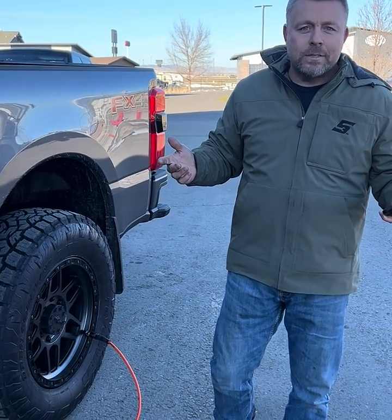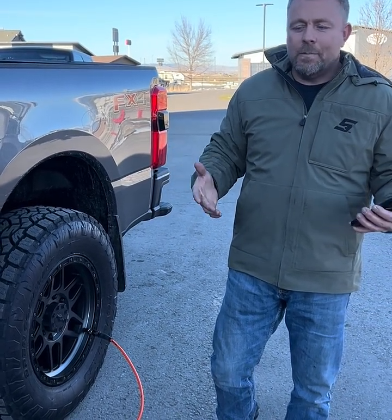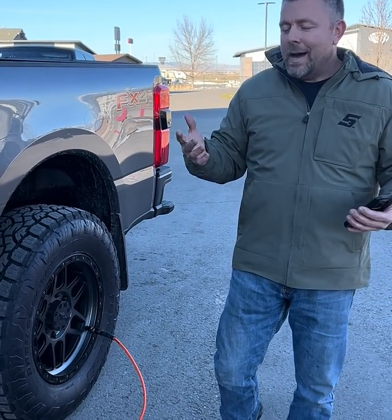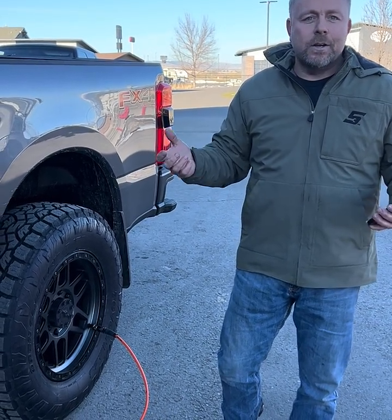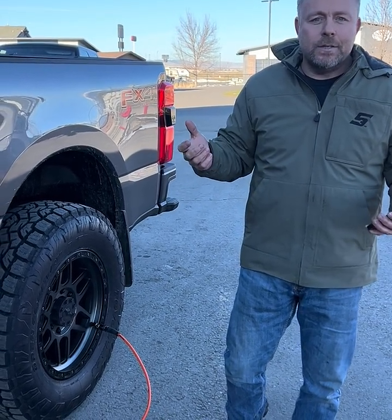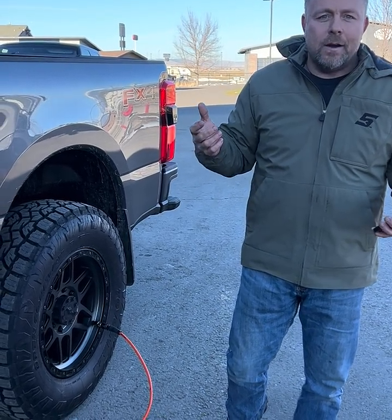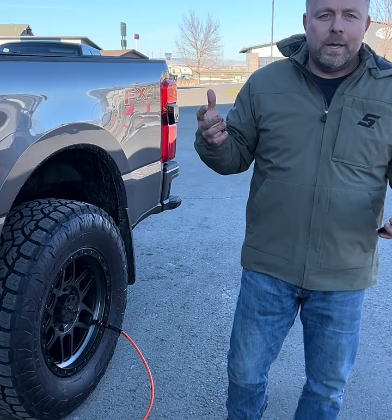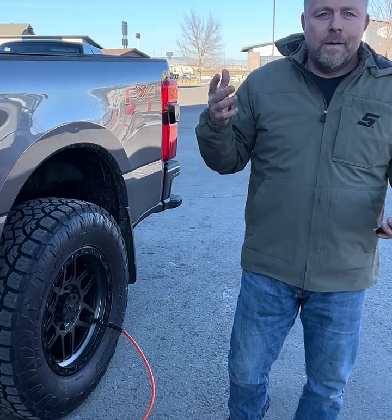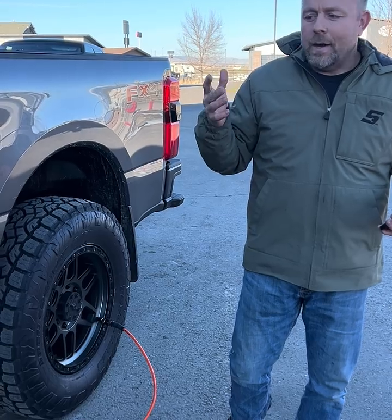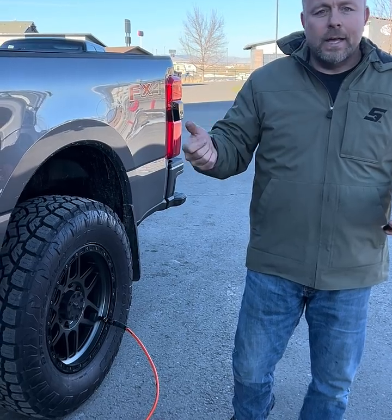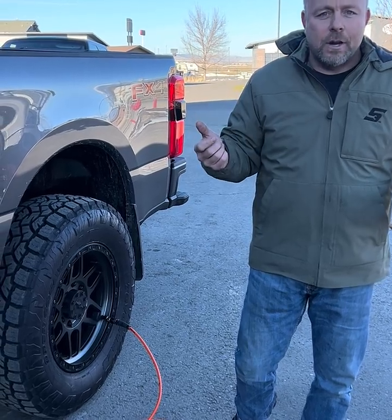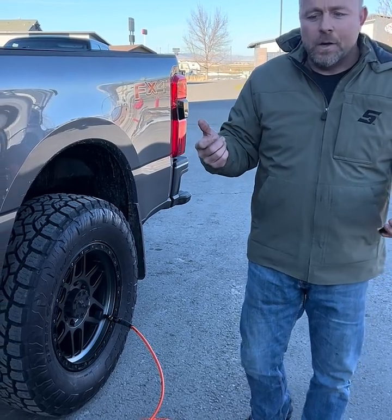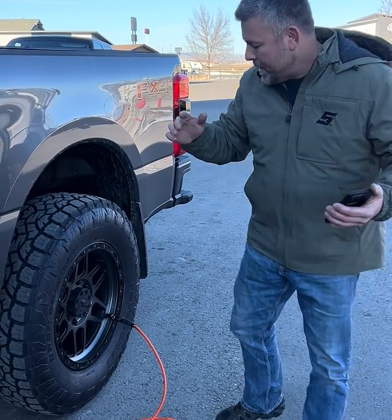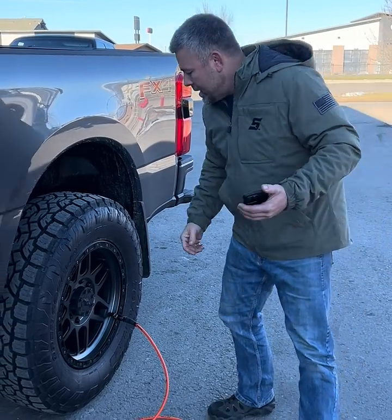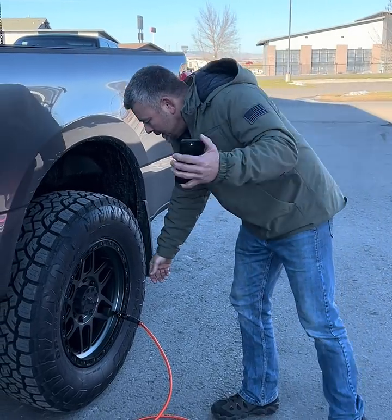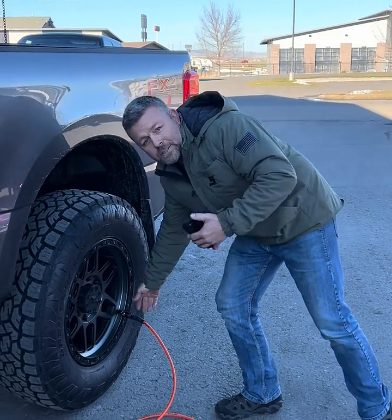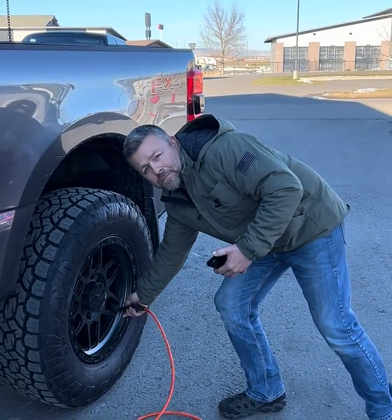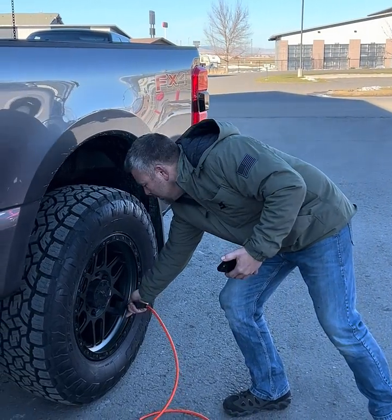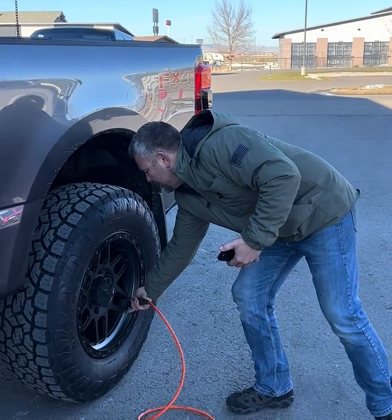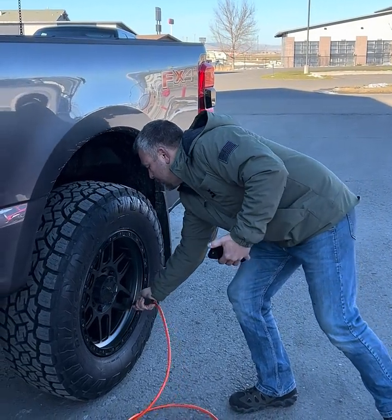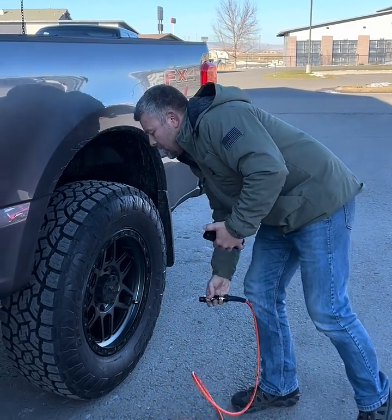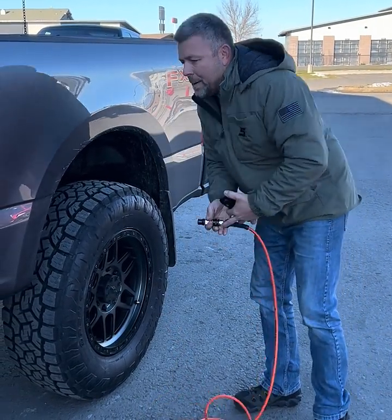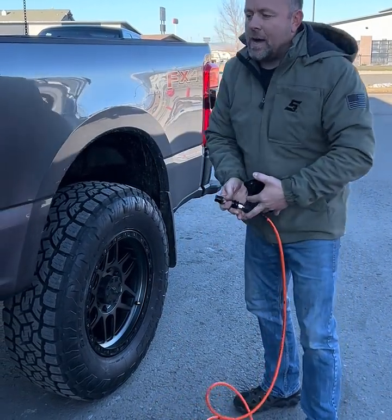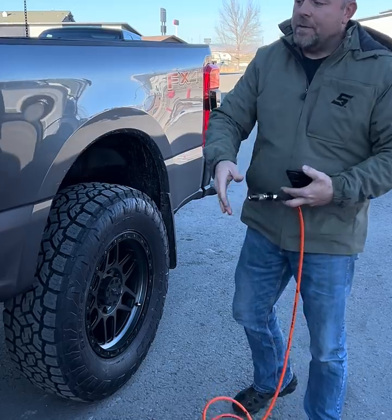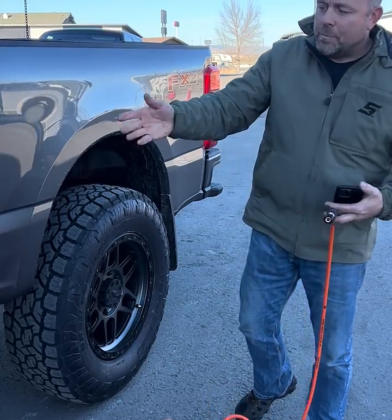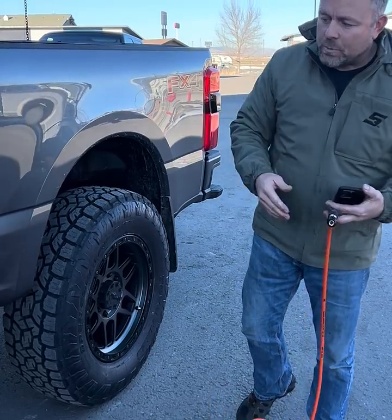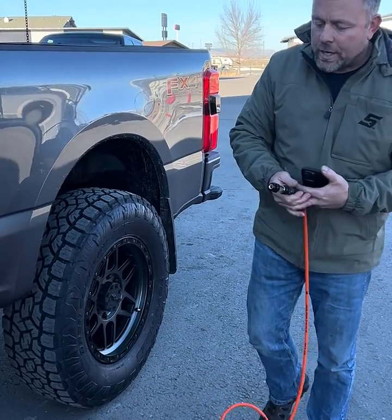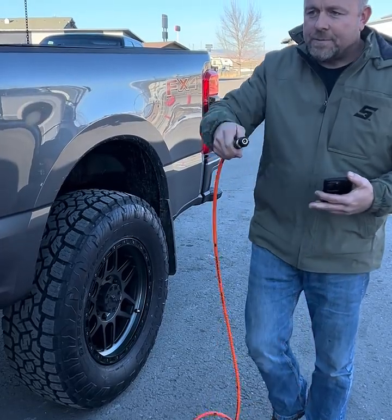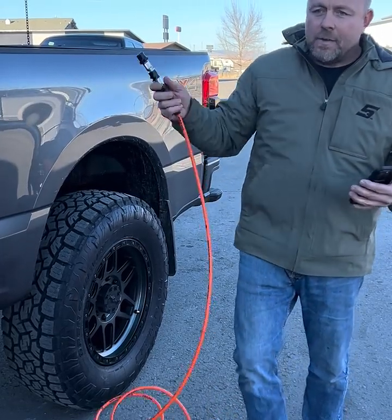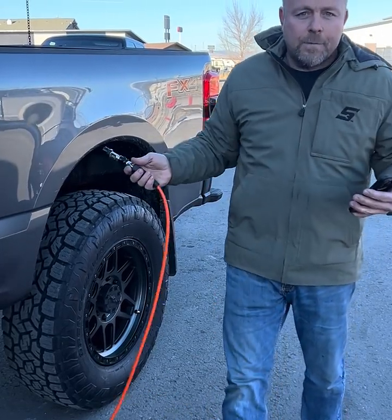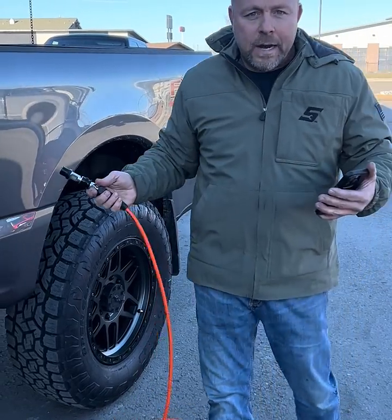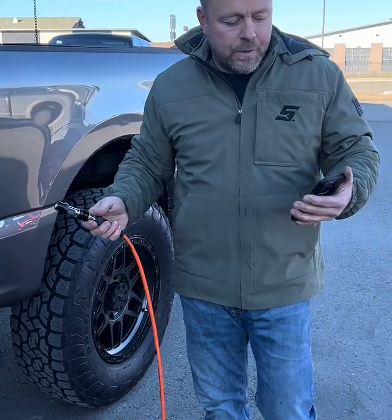If you've got a handheld gauge, that's great. Some folks will use their TPMS sensors — I've done that for a long time. I currently use the ARV electronic fill. When the tire's done filling, pop that off and the pressure will shut off.